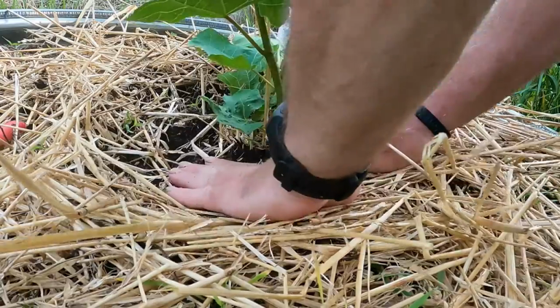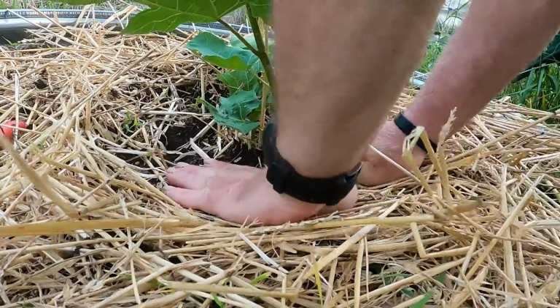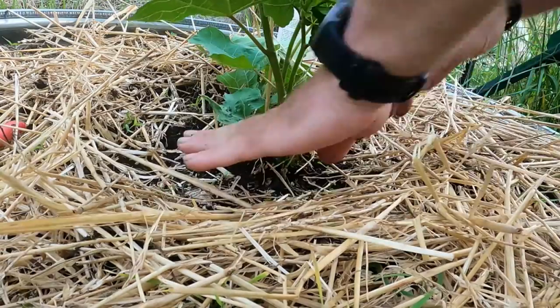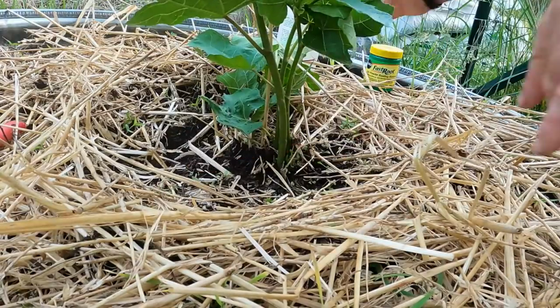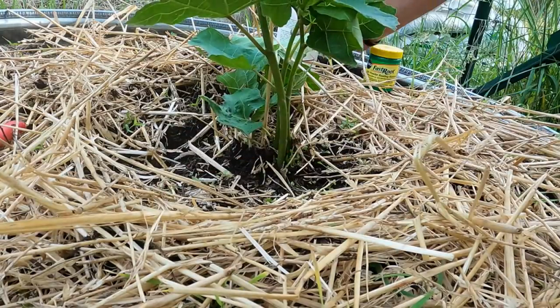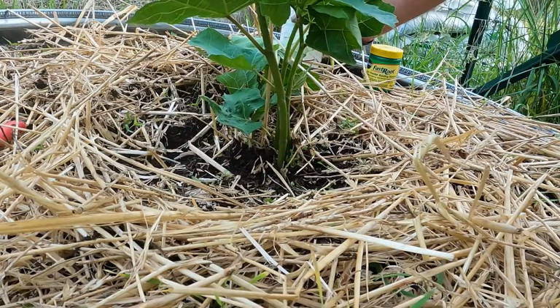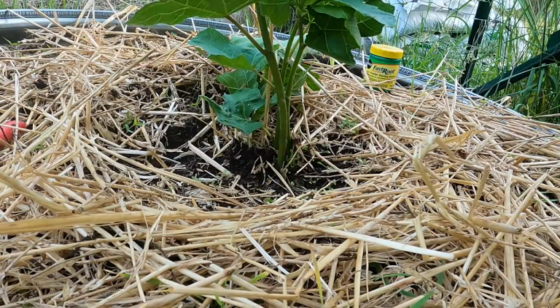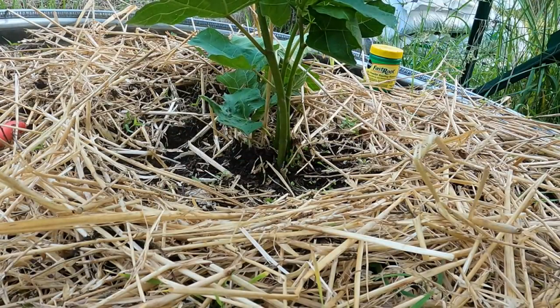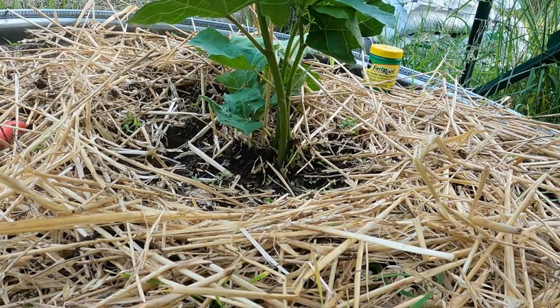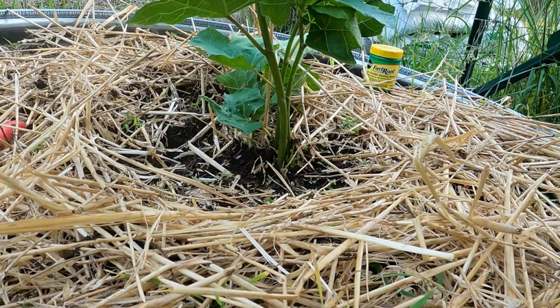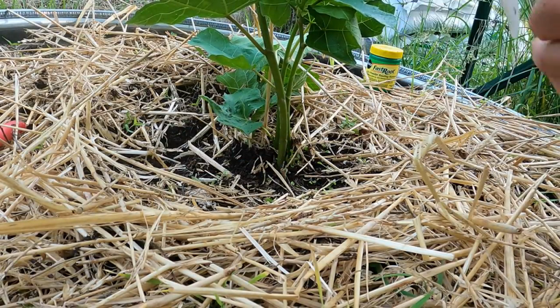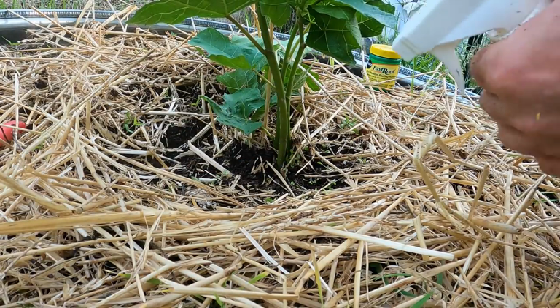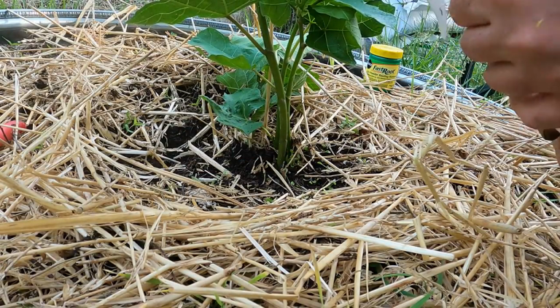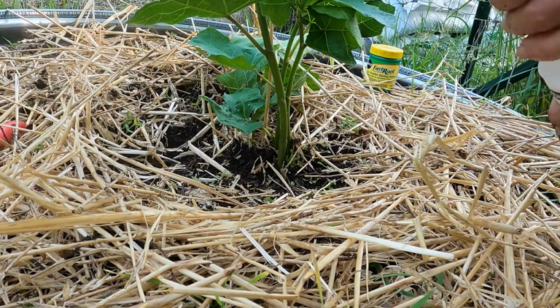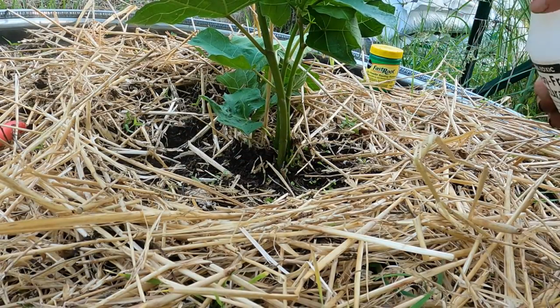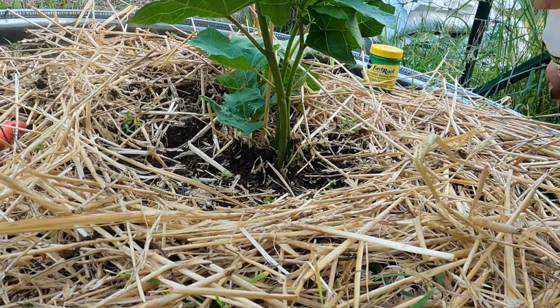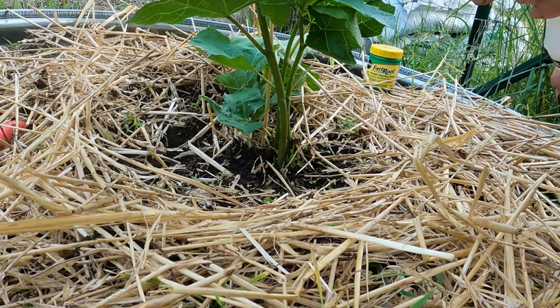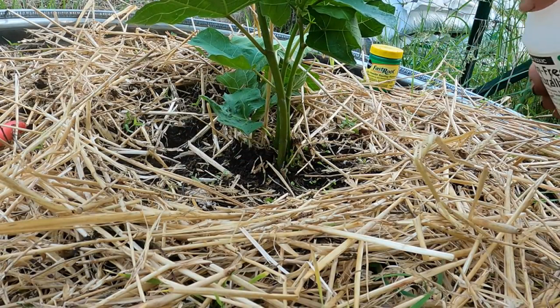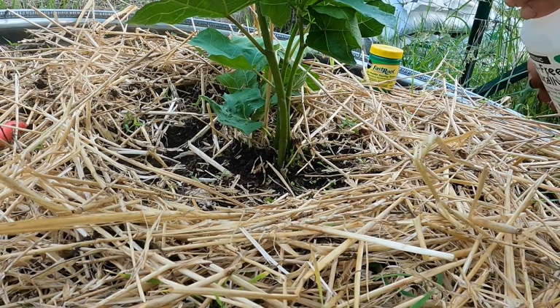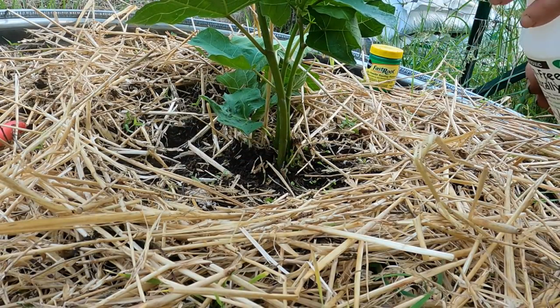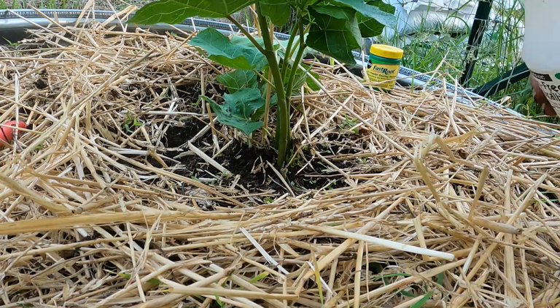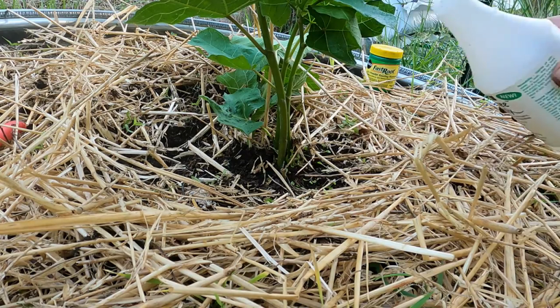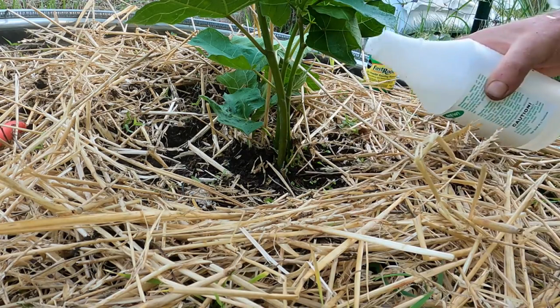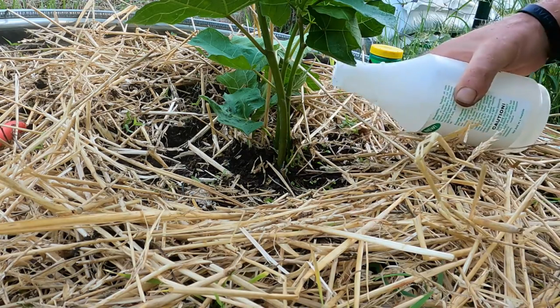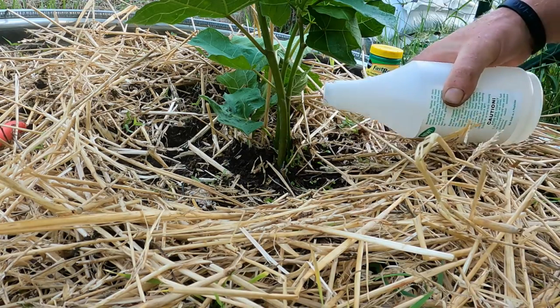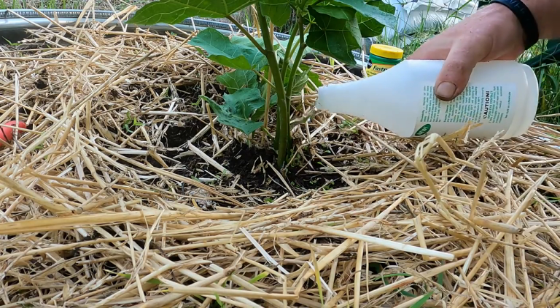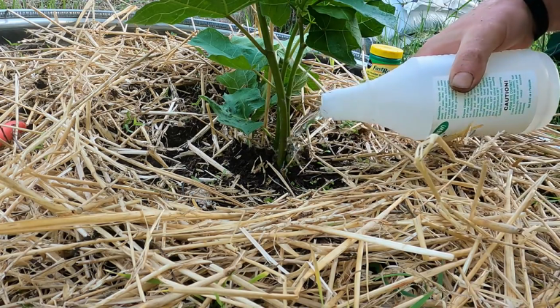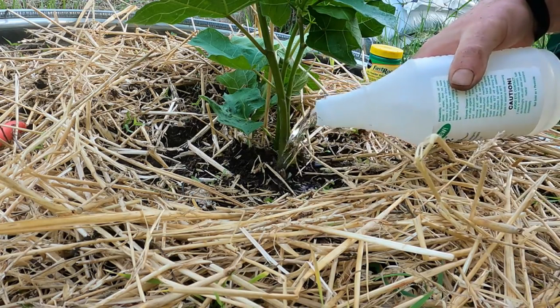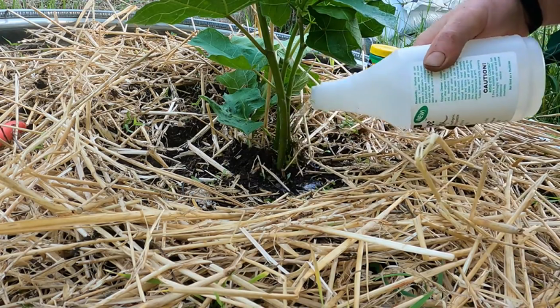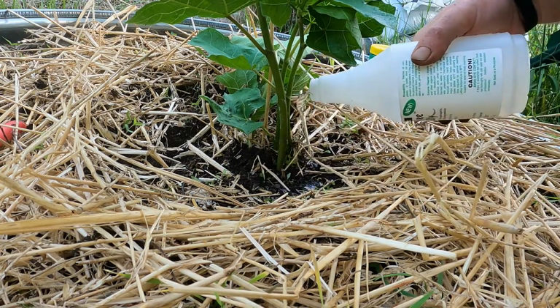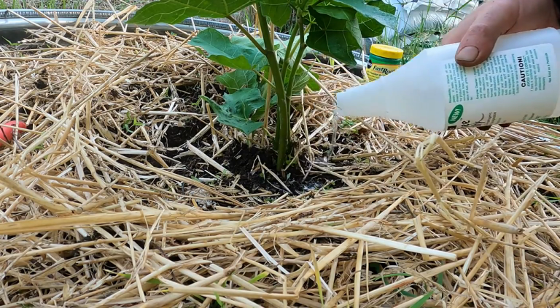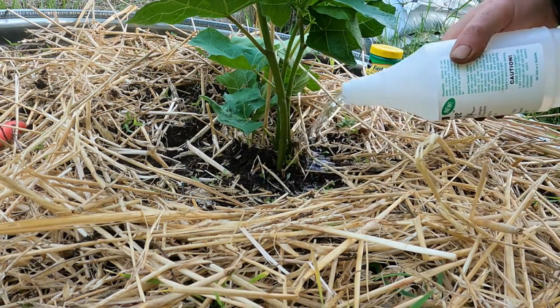Now that I got that done, we're just going to take our water — it's in a spray bottle, but that's just what I had handy. Just give them a little bit of water. Don't take a lot.